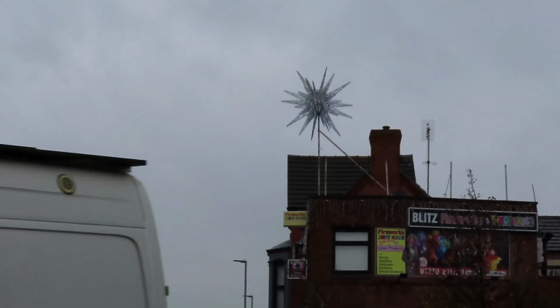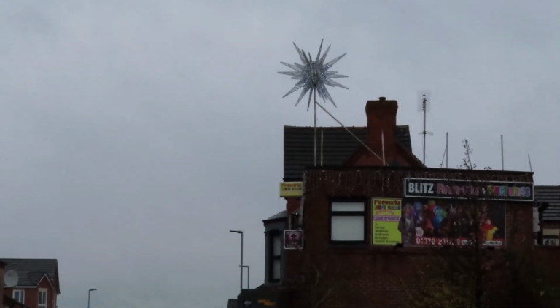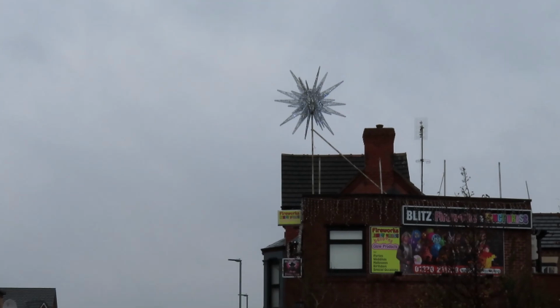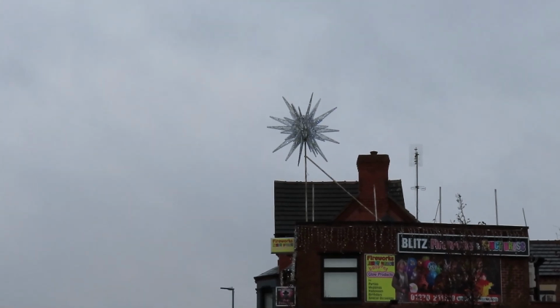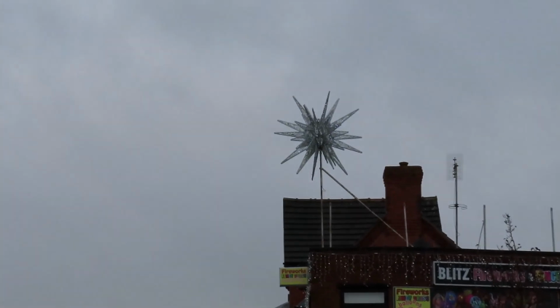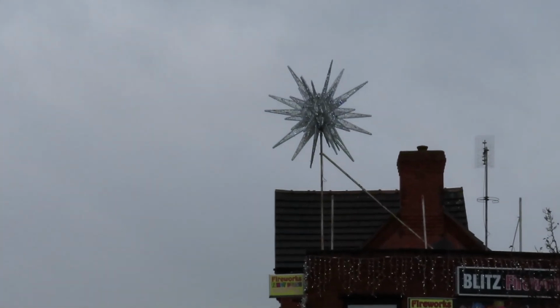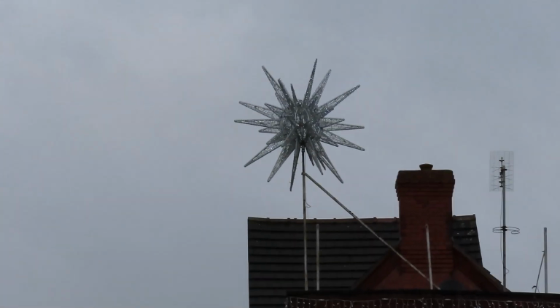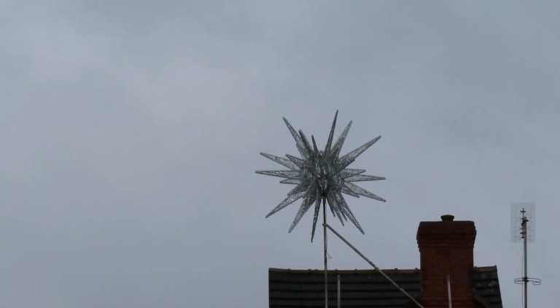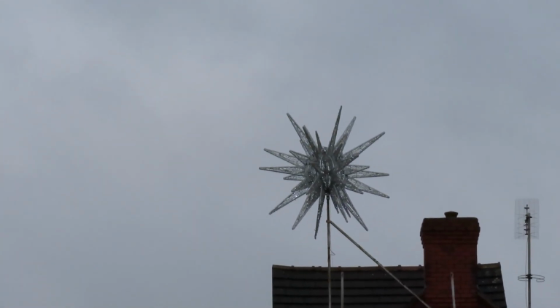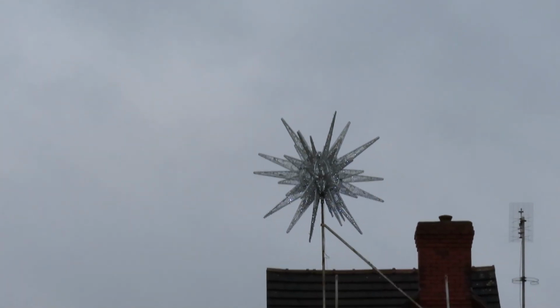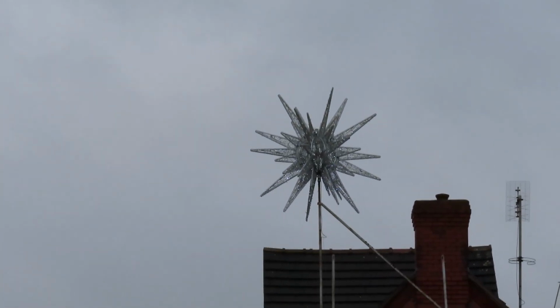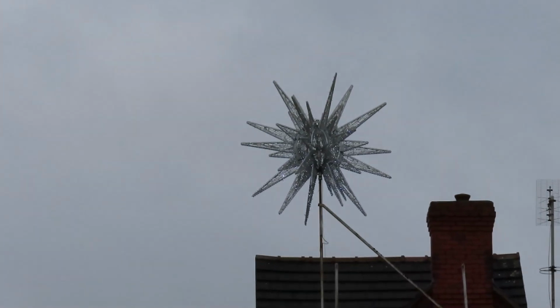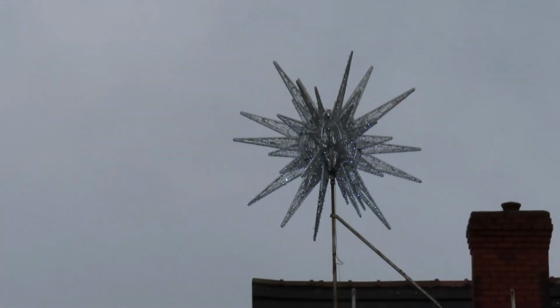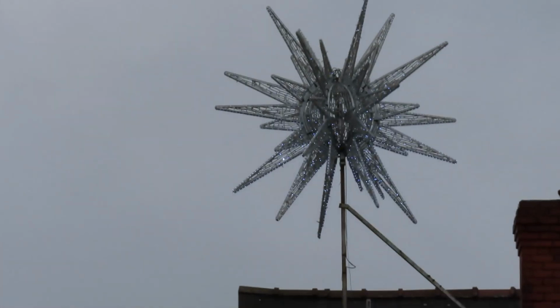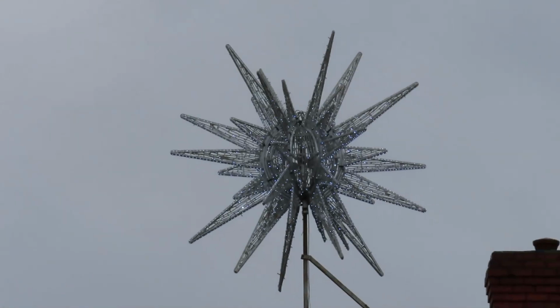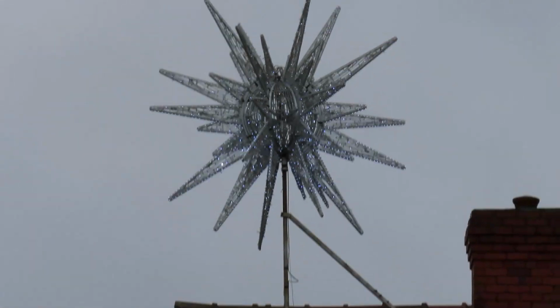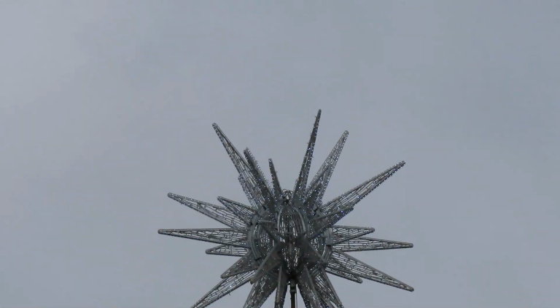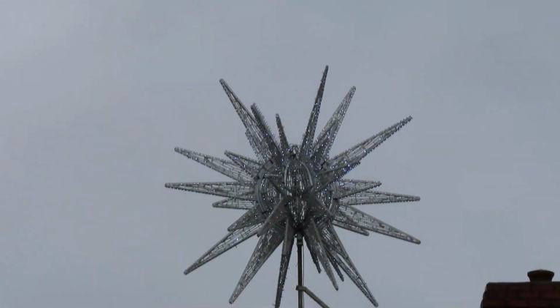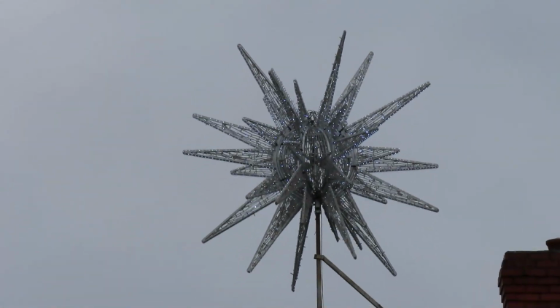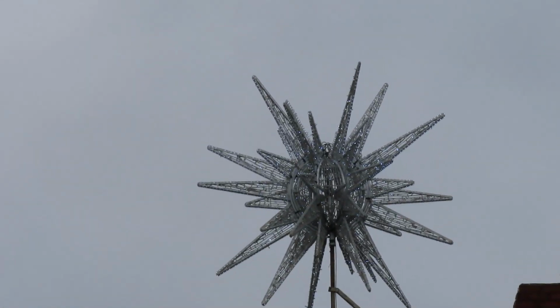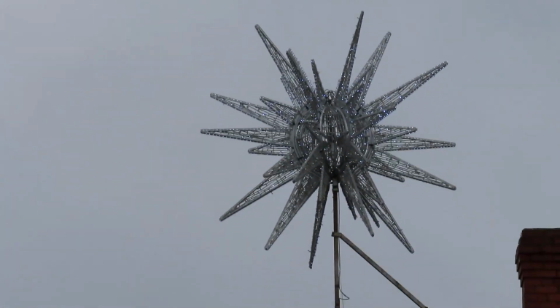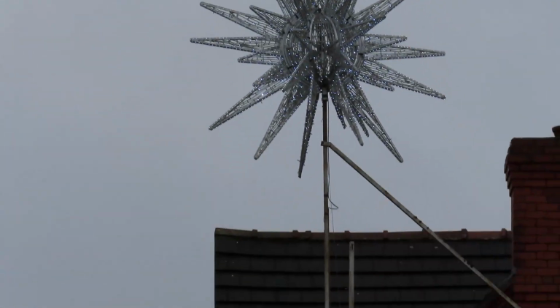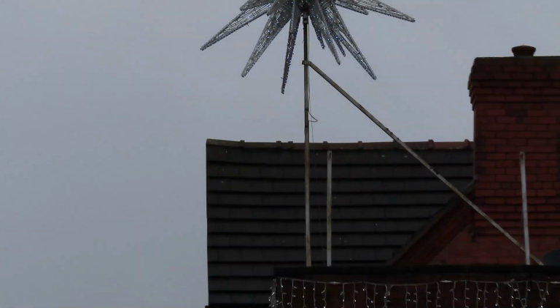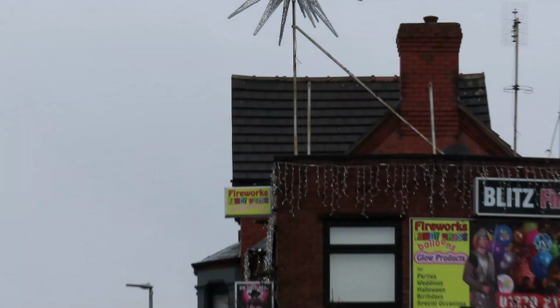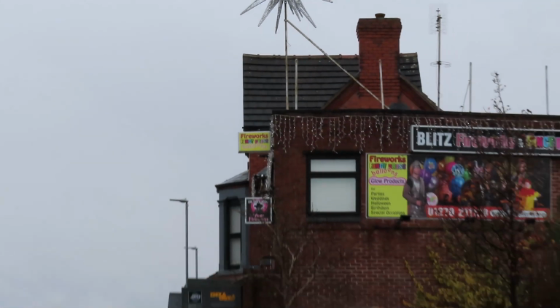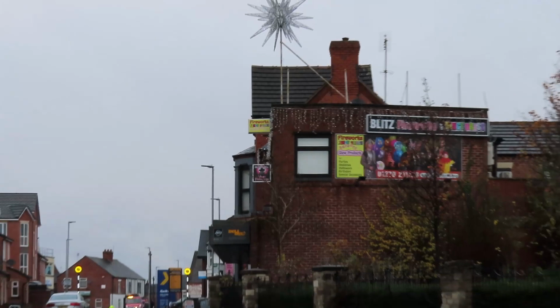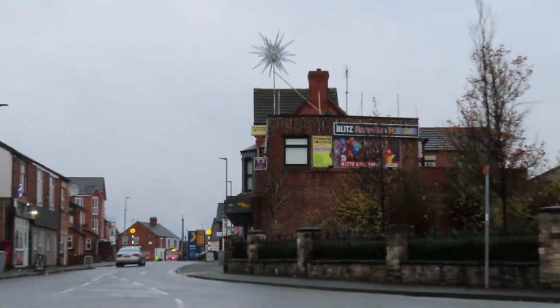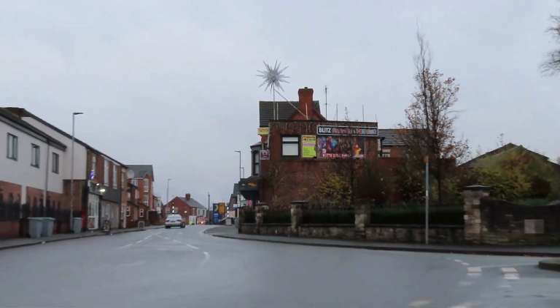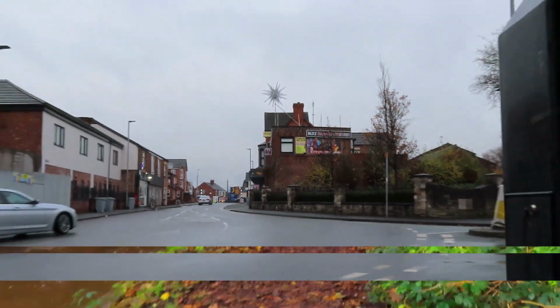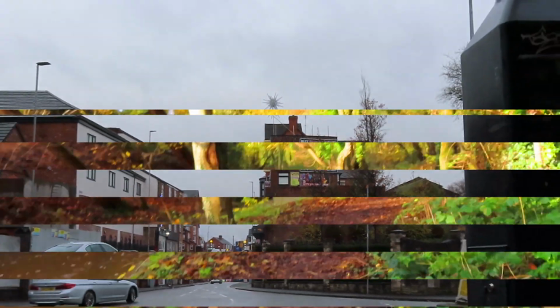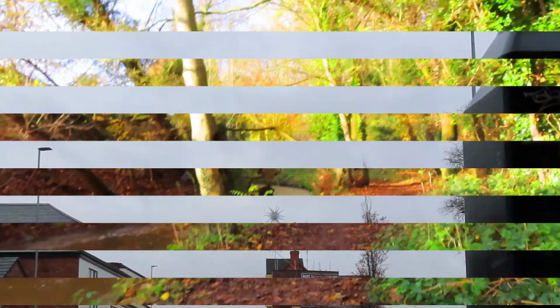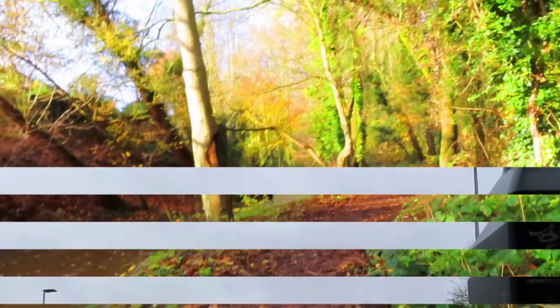Blitz Fireworks in Hightown have got the big Christmas star on. Just a big star — all ready for Christmas!